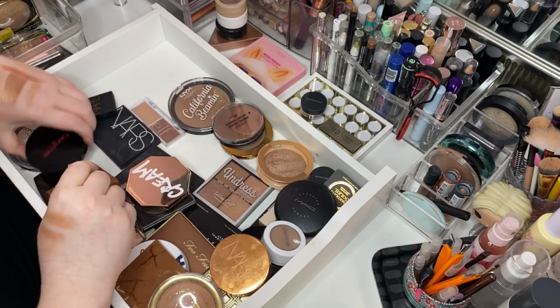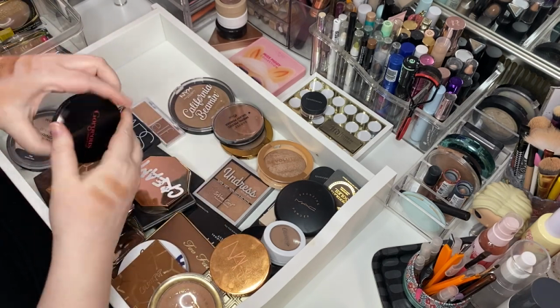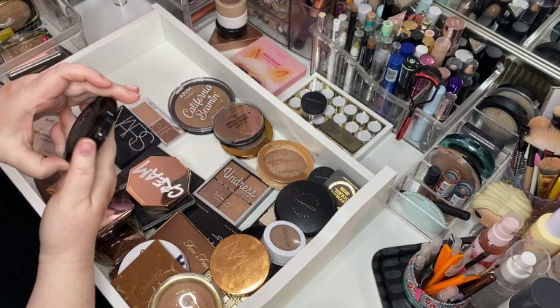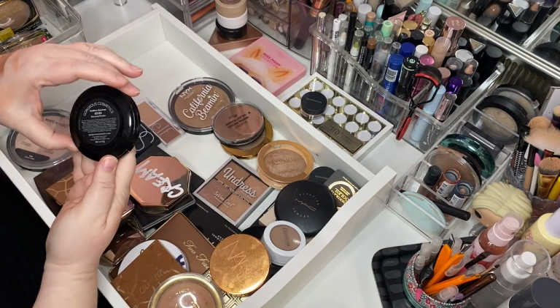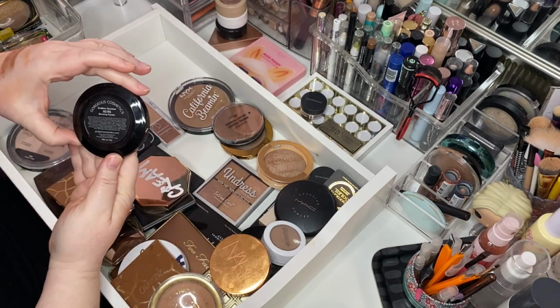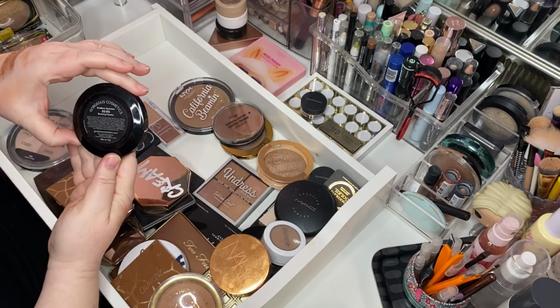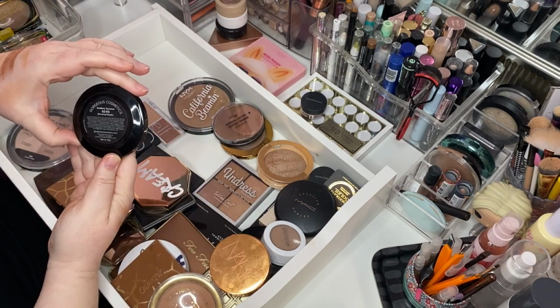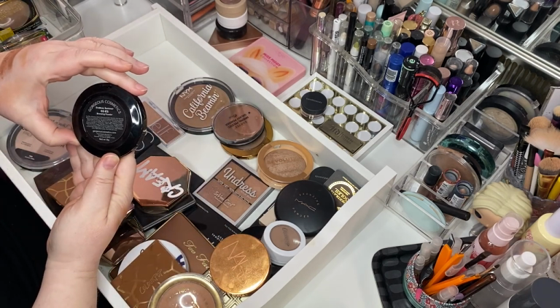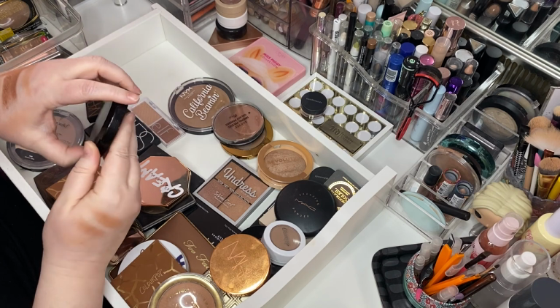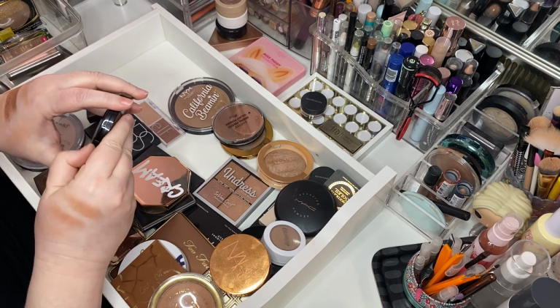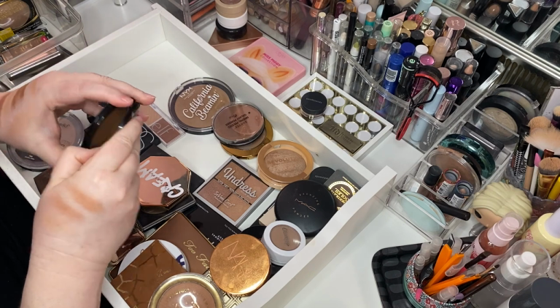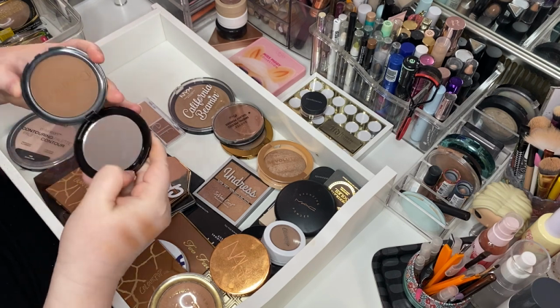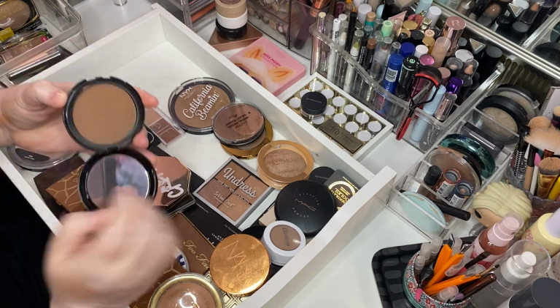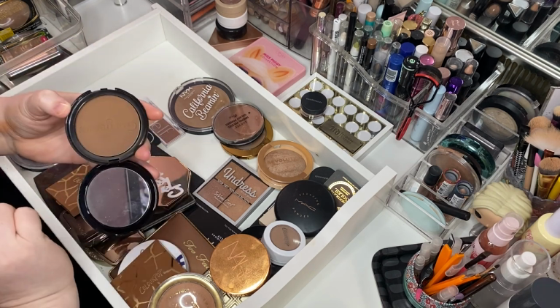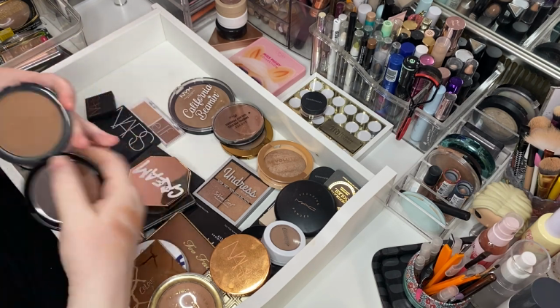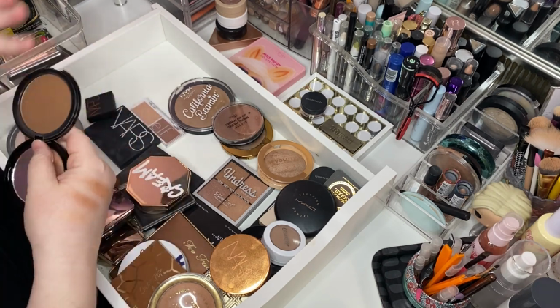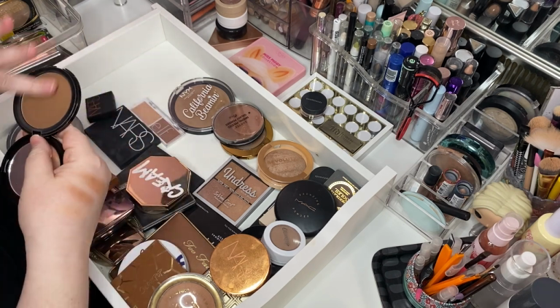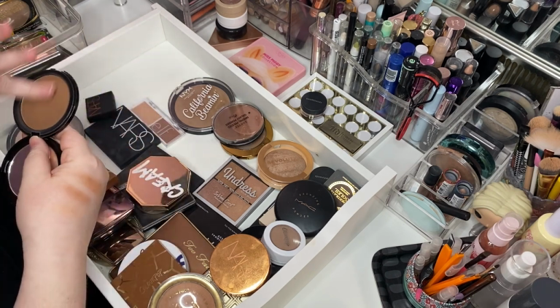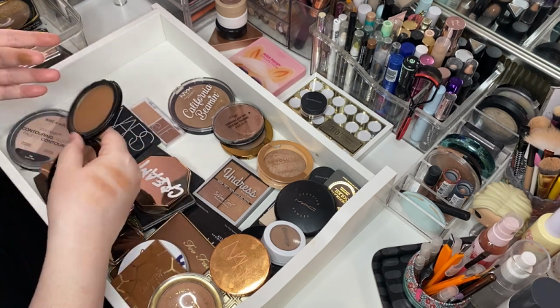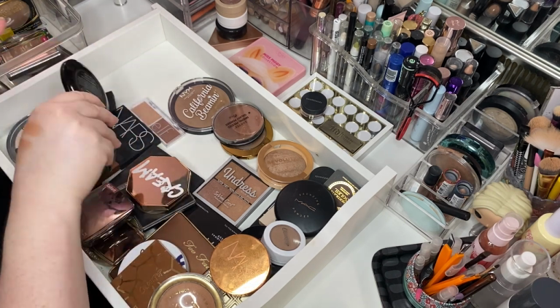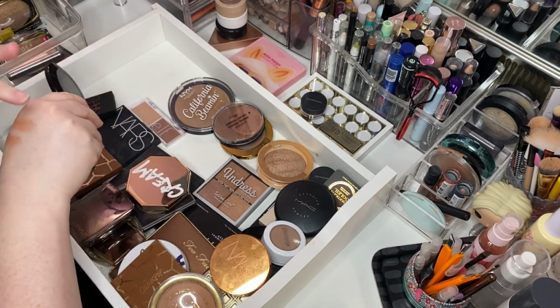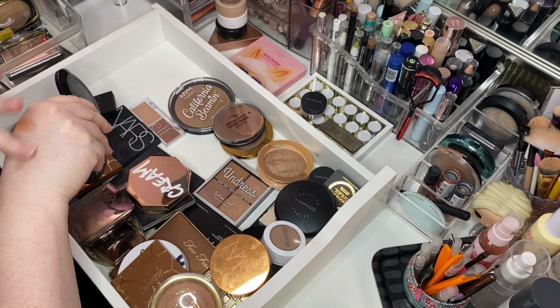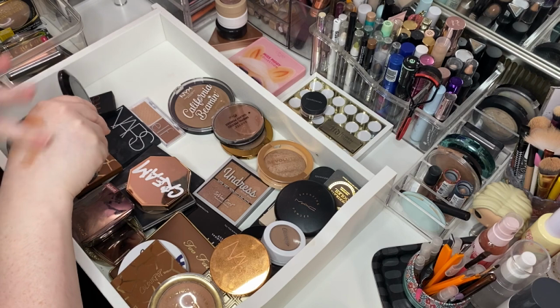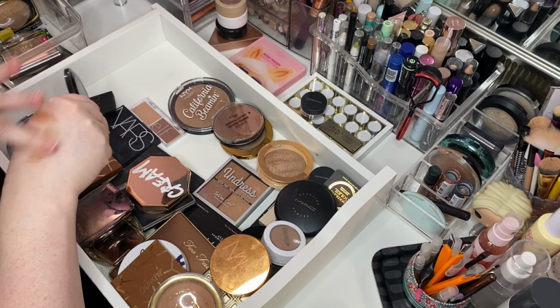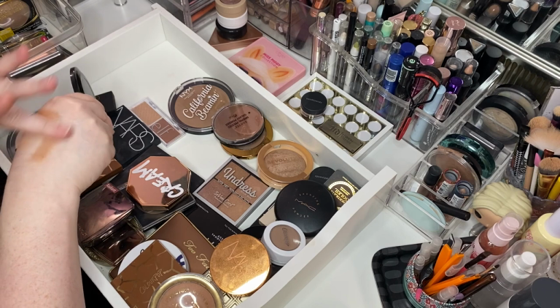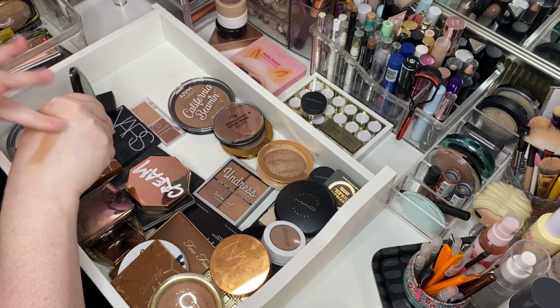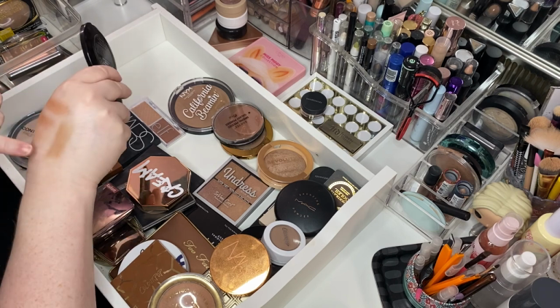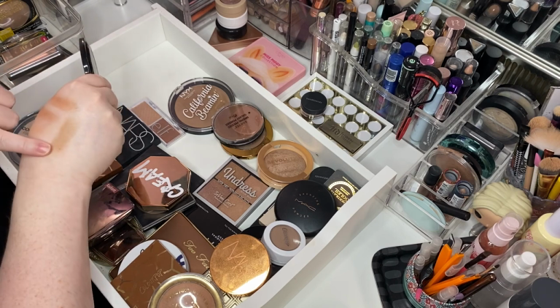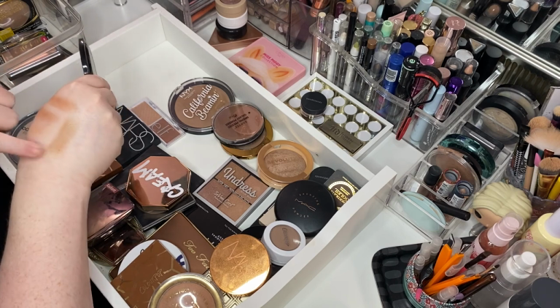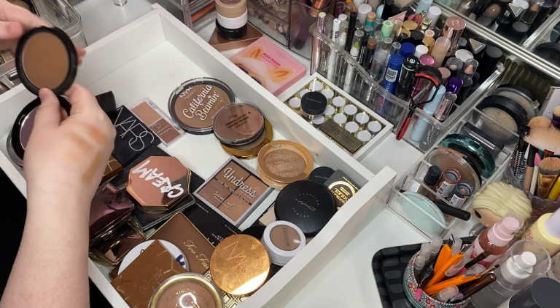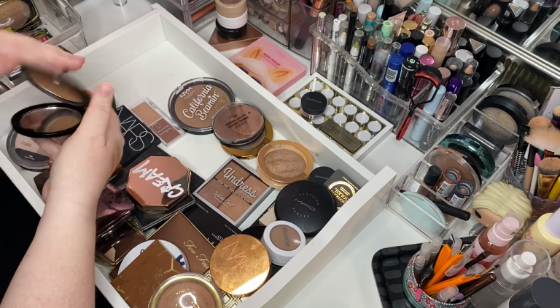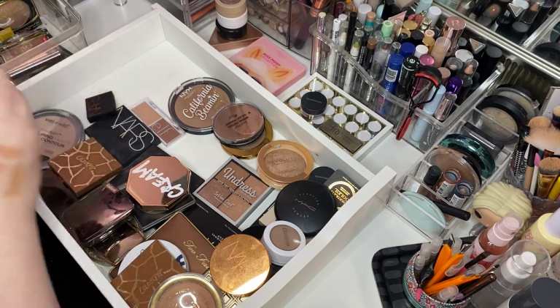This is Gorgeous Cosmetics Endless Summer Bronzing Powder — darker than all get out. But I think she still works. She works, baby. Keep her.